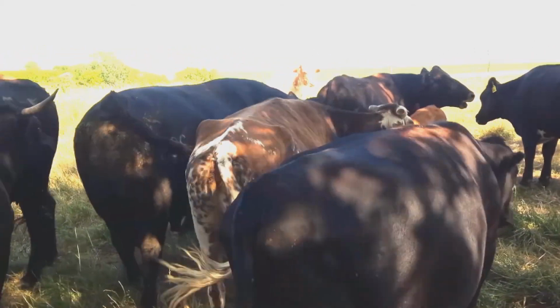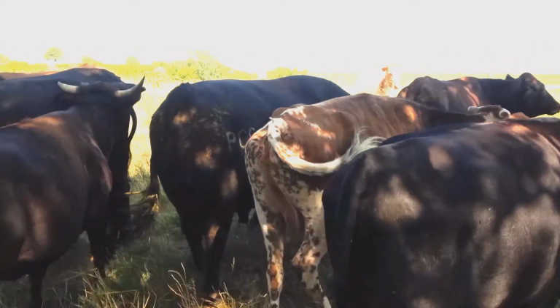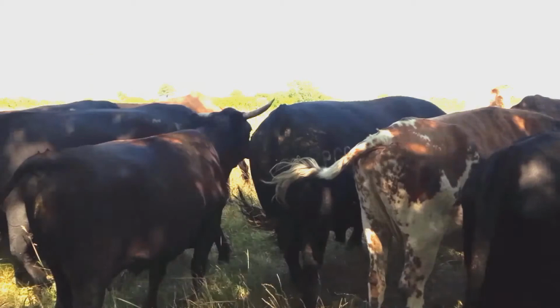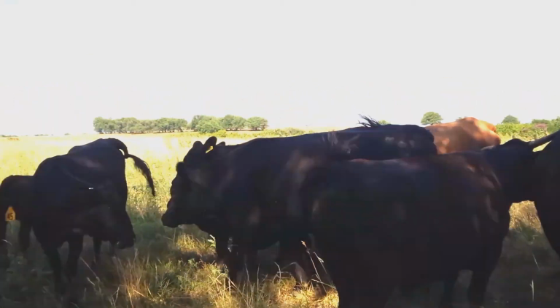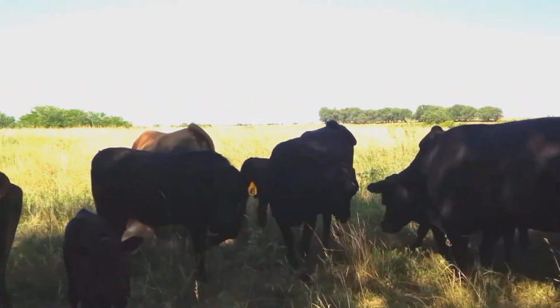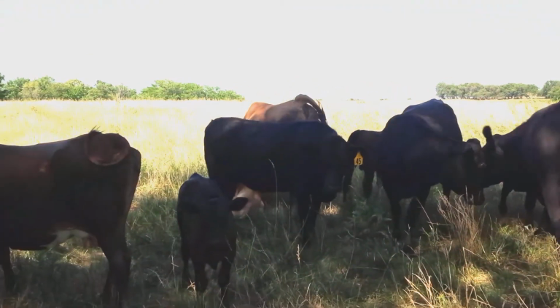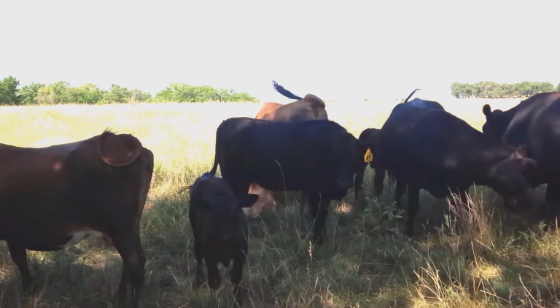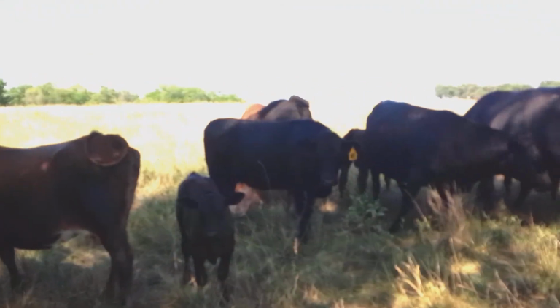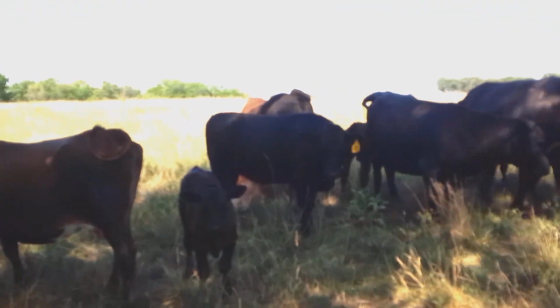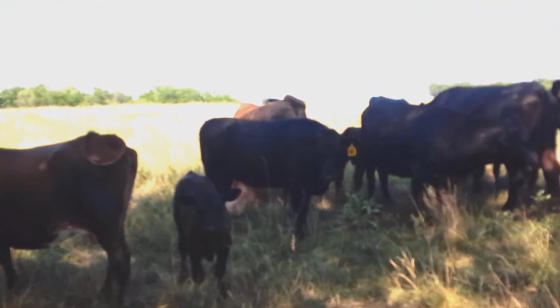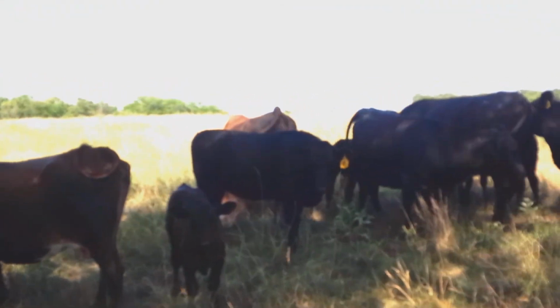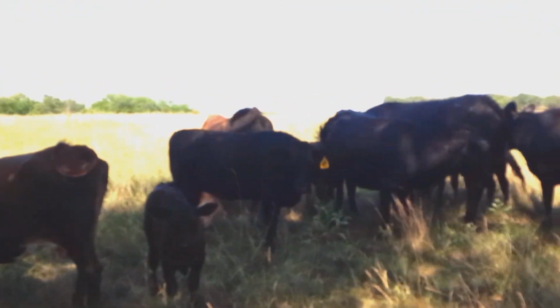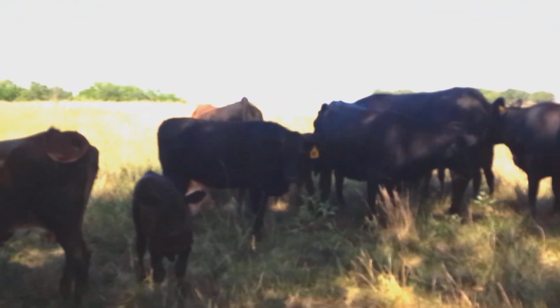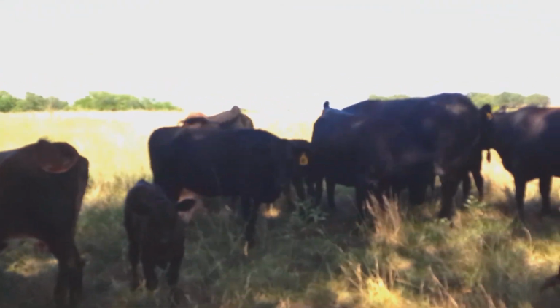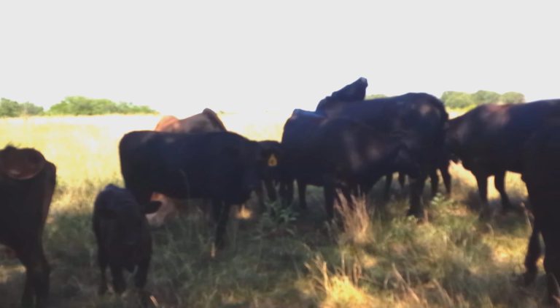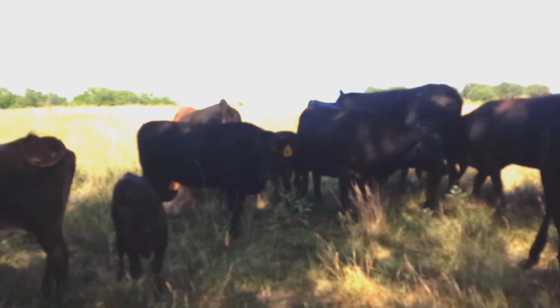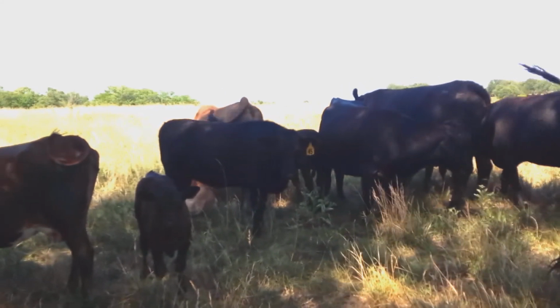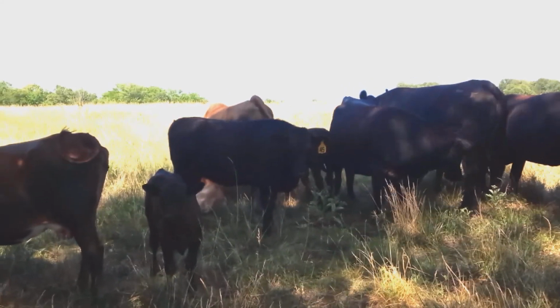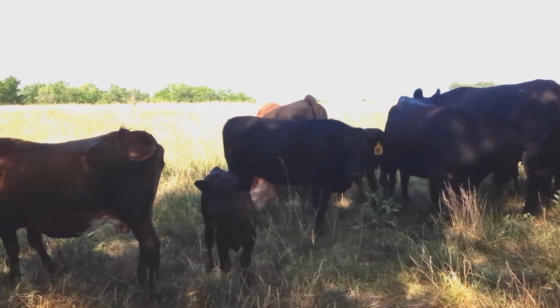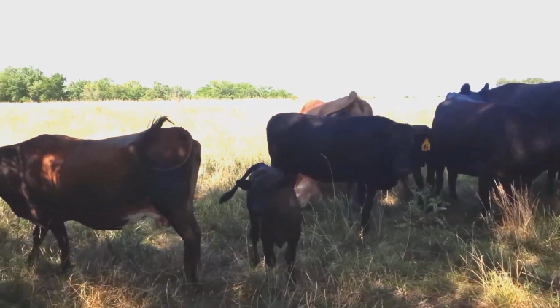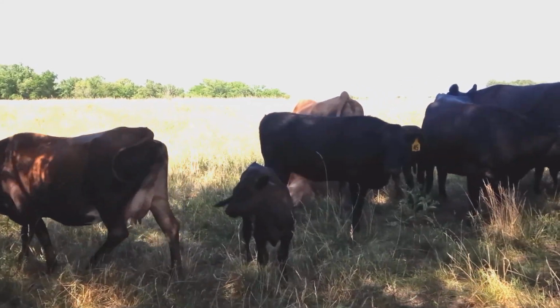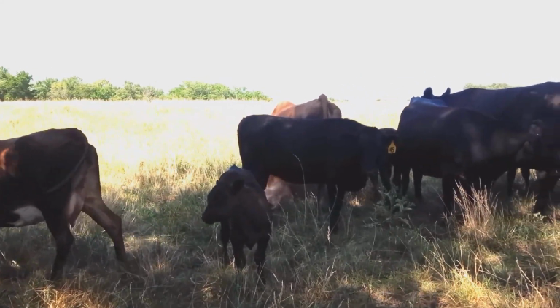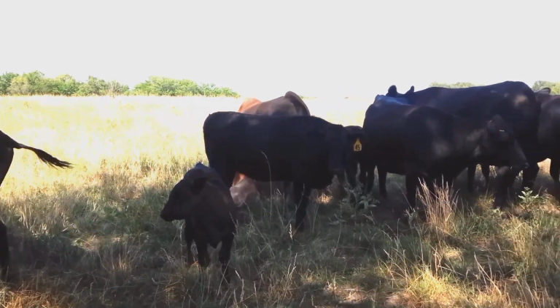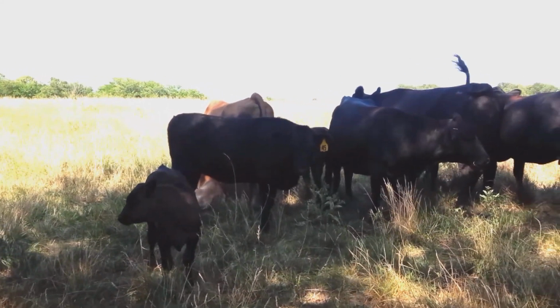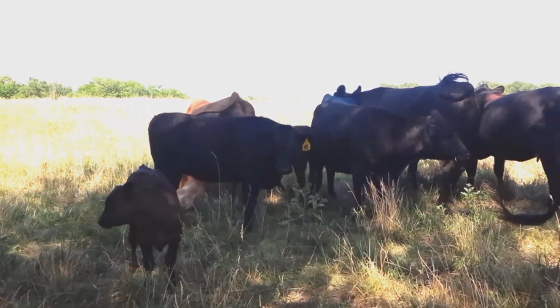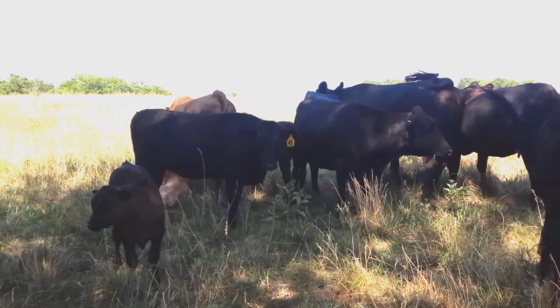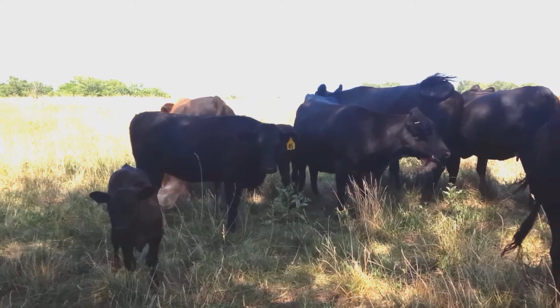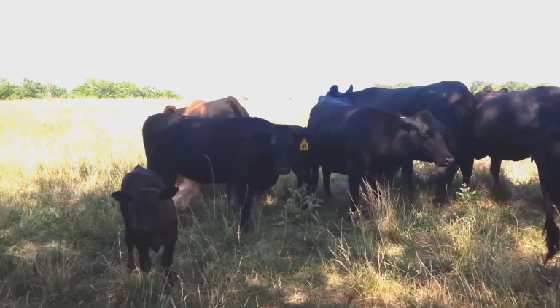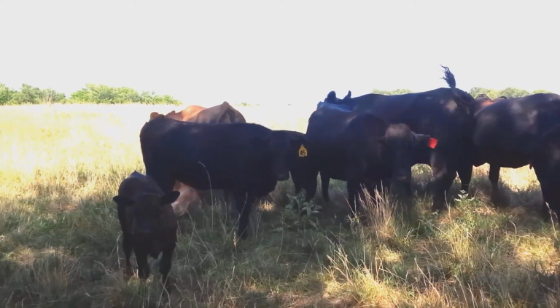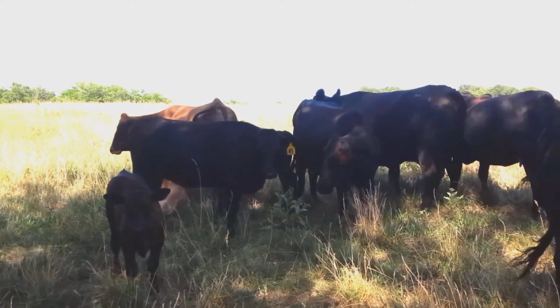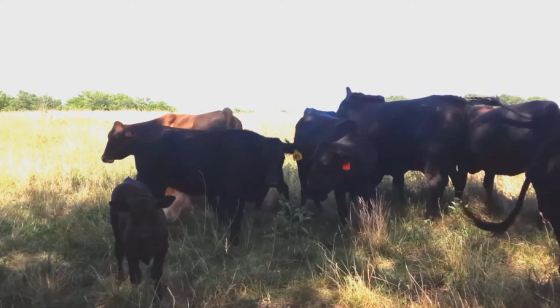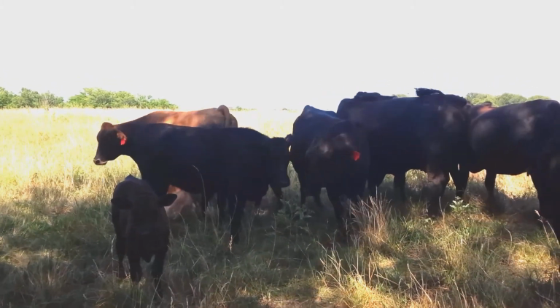I have two weanling heifers in here that I've seen him service. So all the questions are: how big is too big, how small is too small.